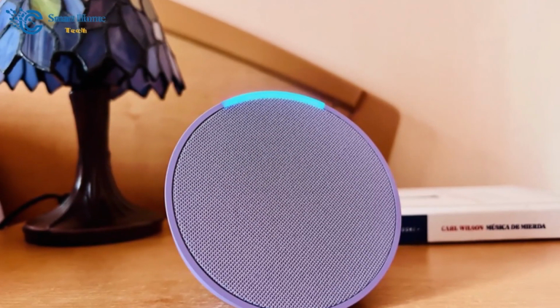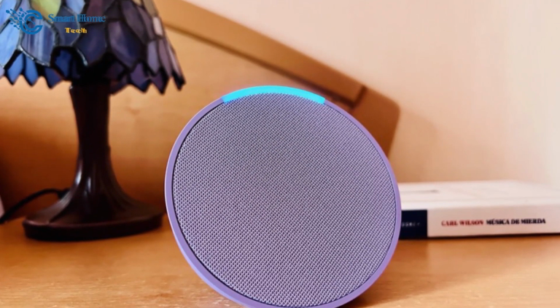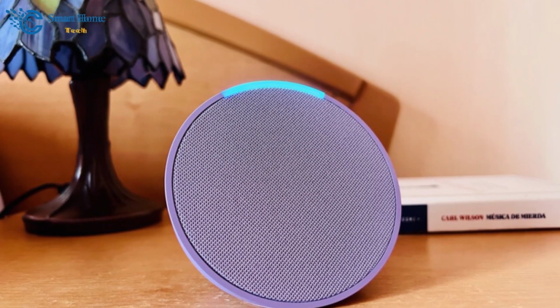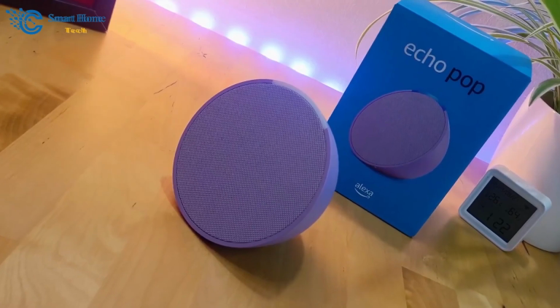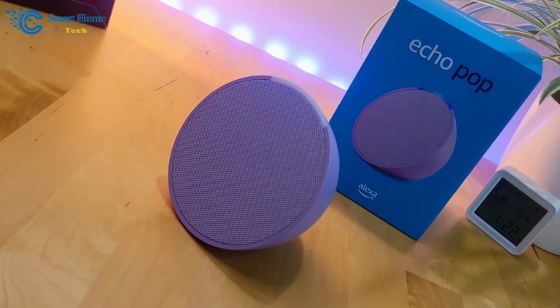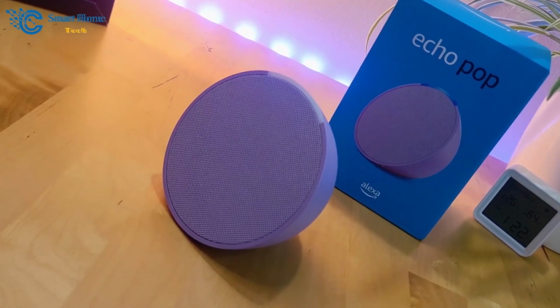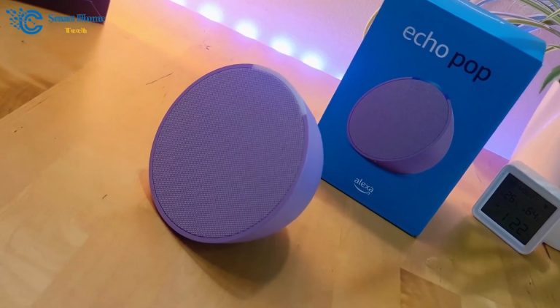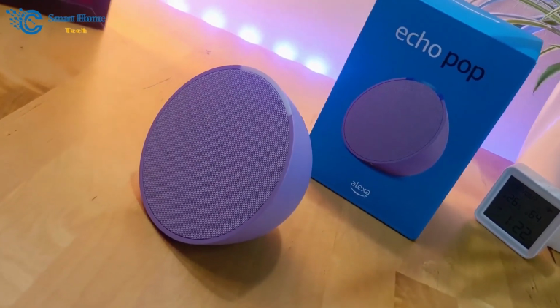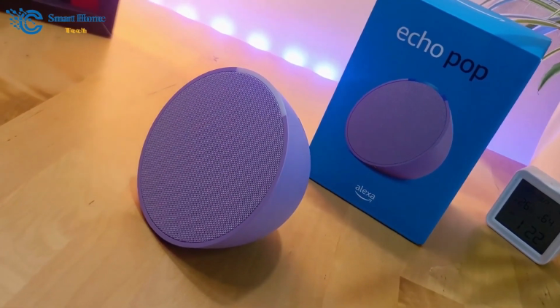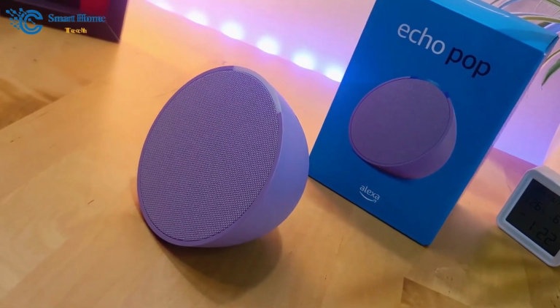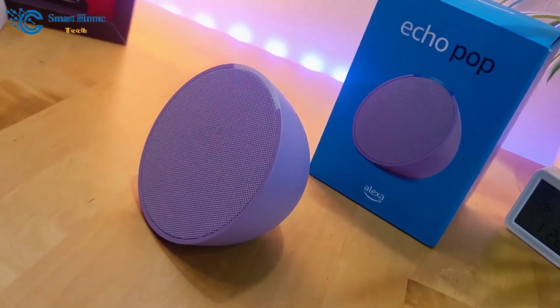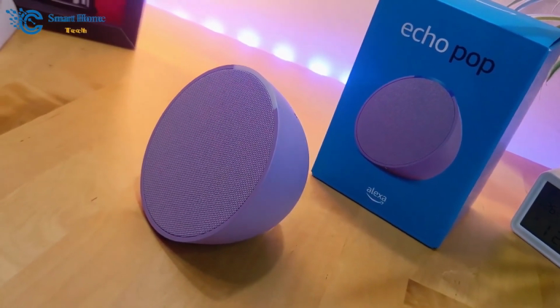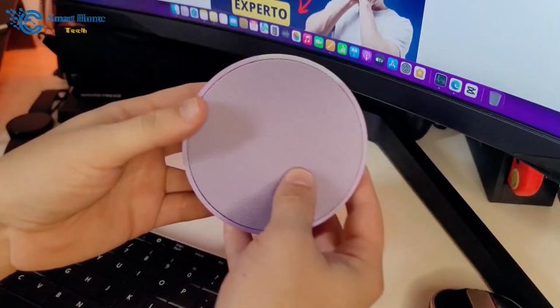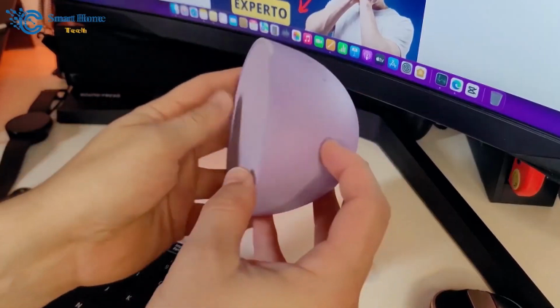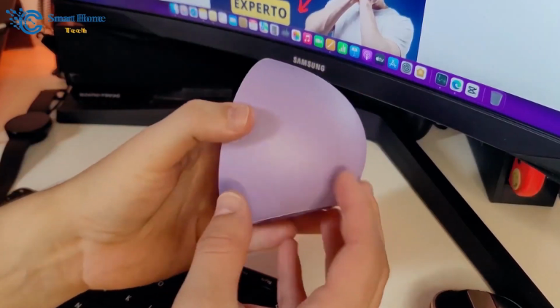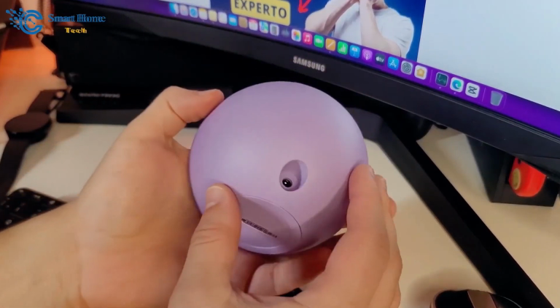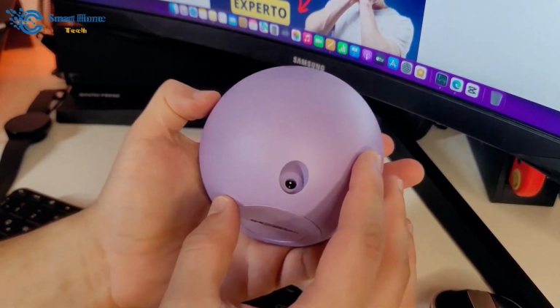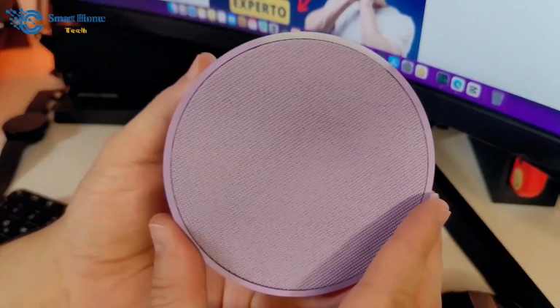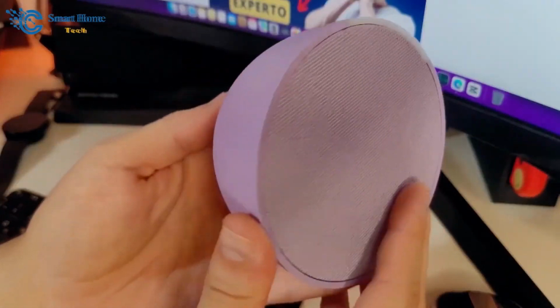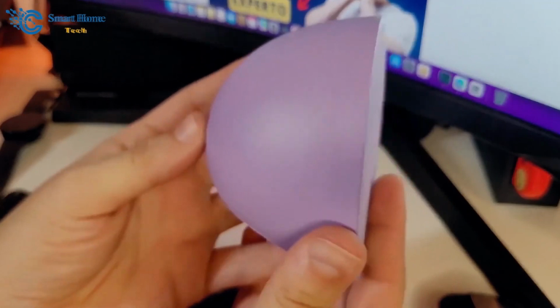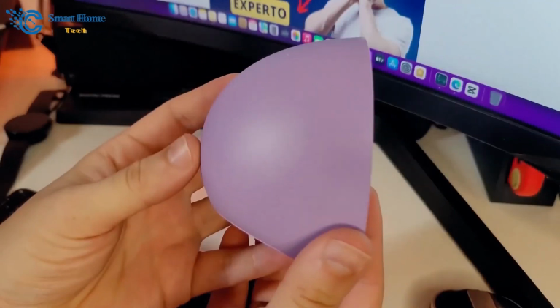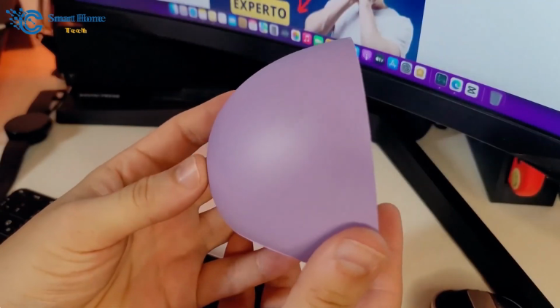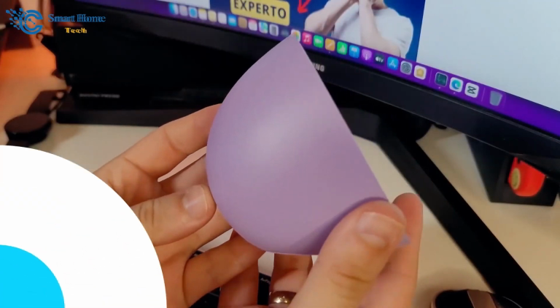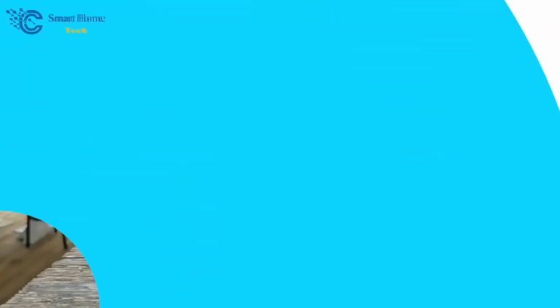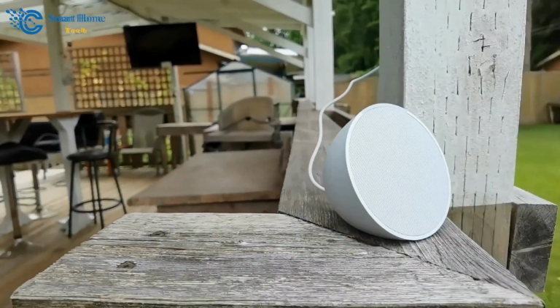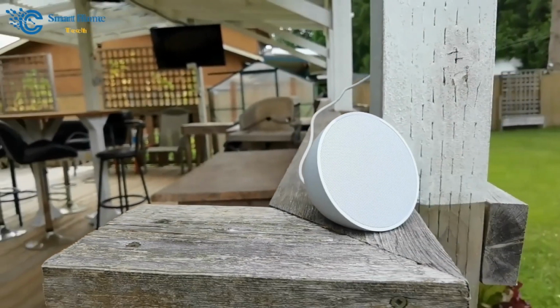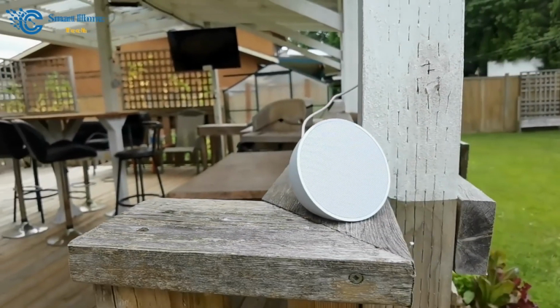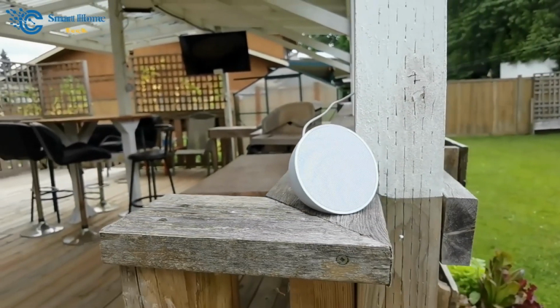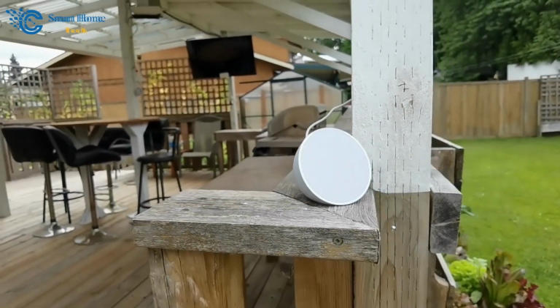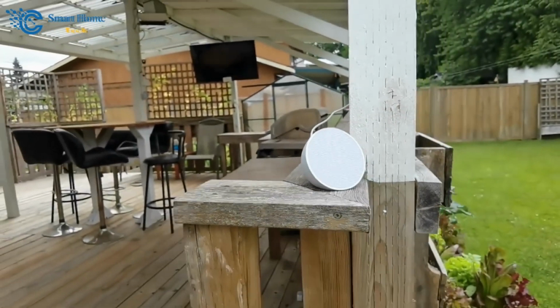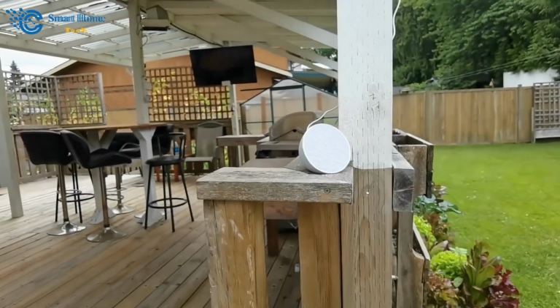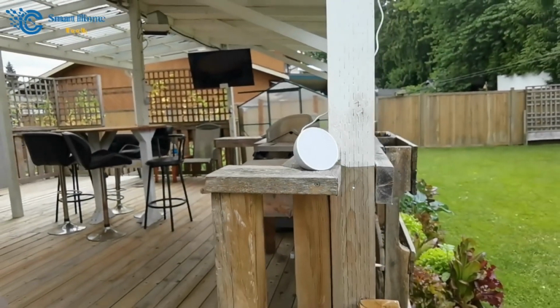Here's a quick demo. Echo, wake me up in one minute. The Echo sets a one-minute alarm, and with a tap, I can snooze it for 10 minutes, showcasing its intuitive interface for various situations.